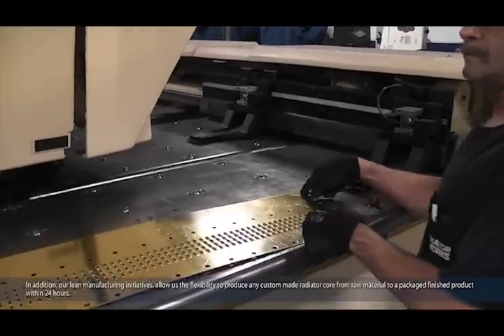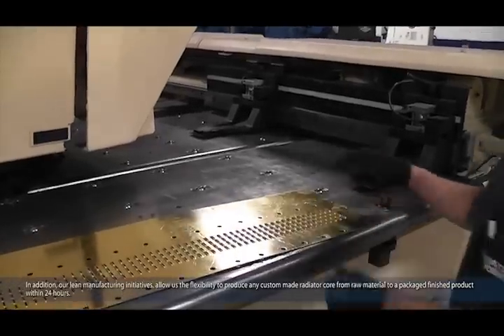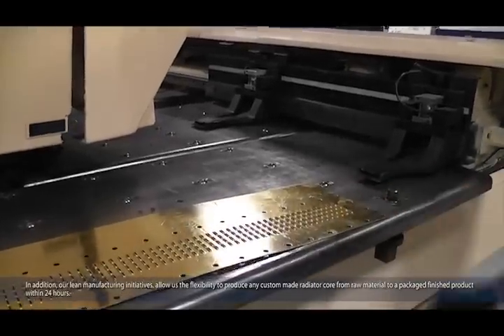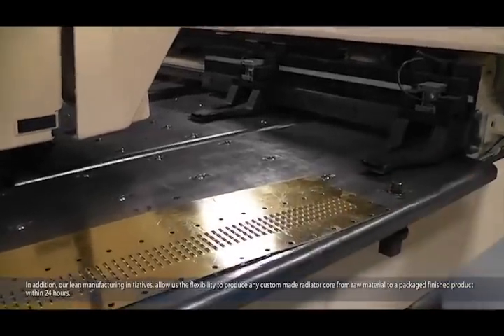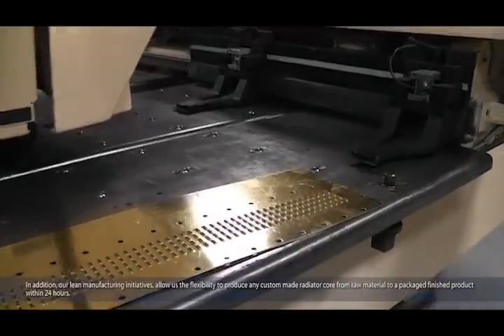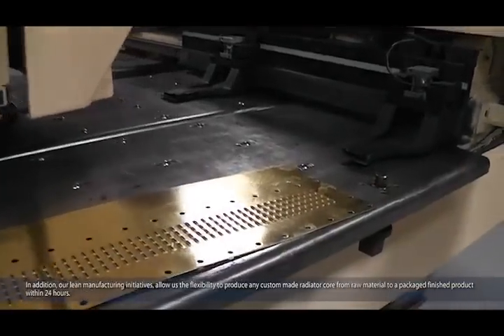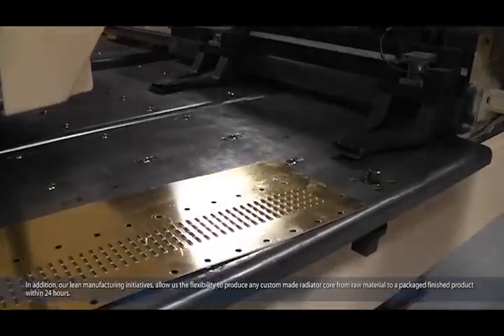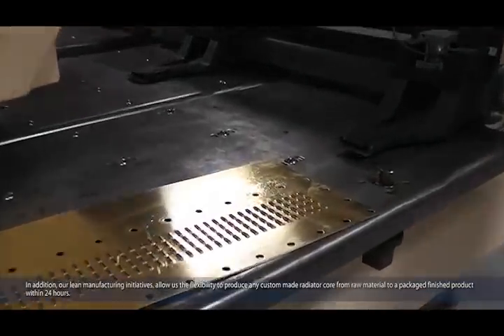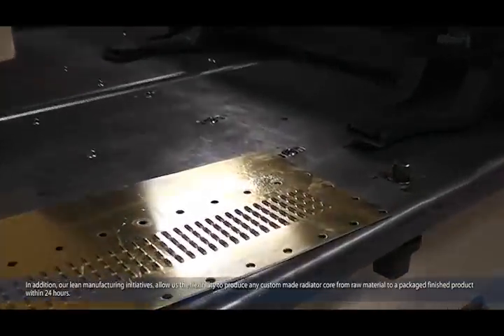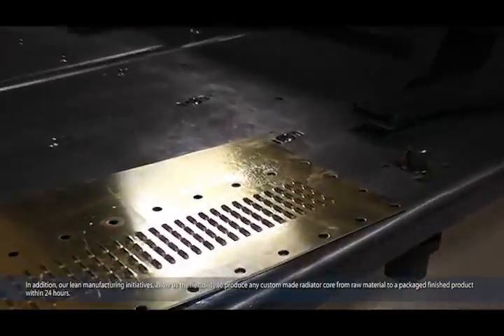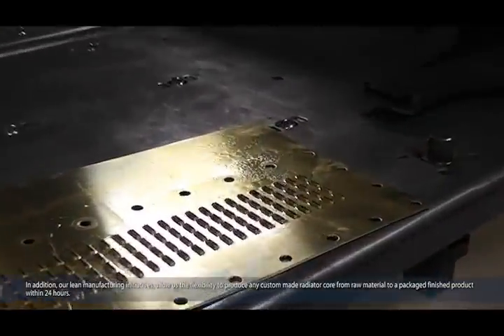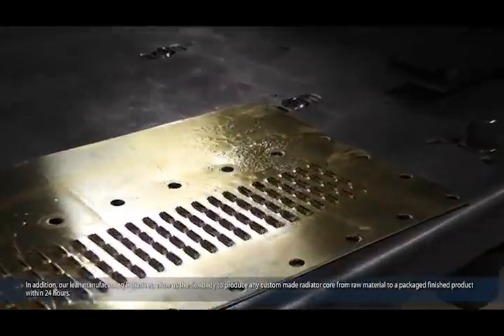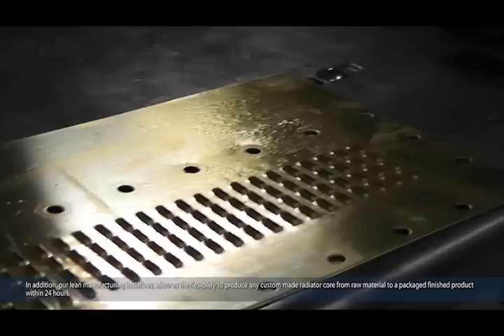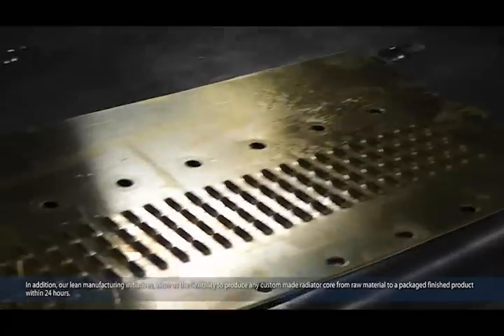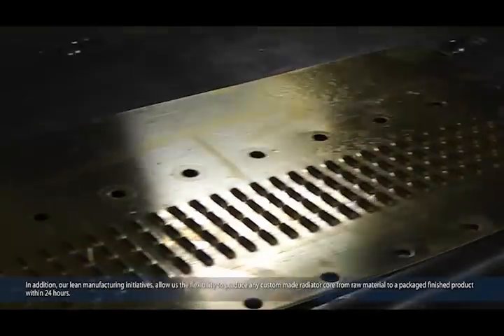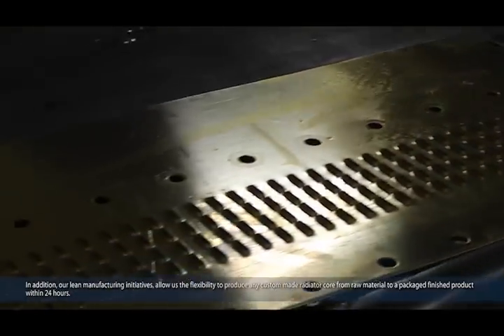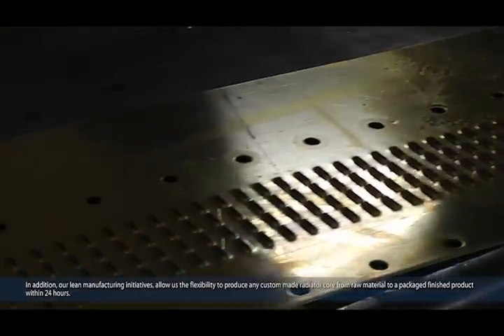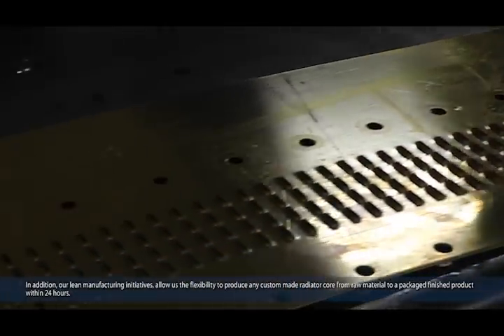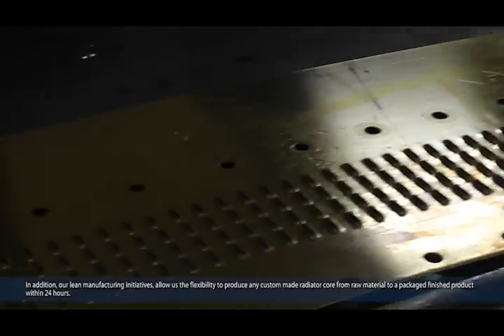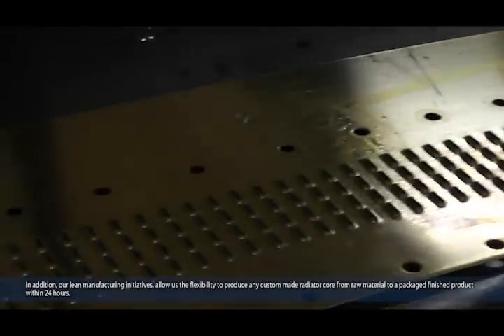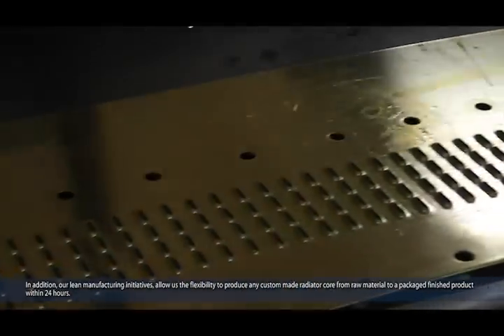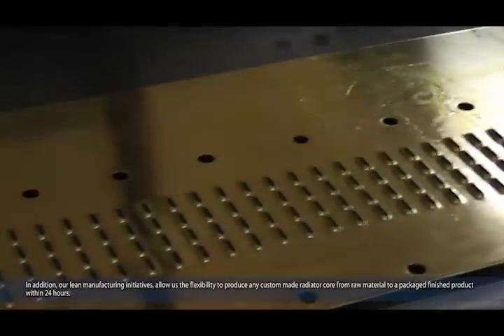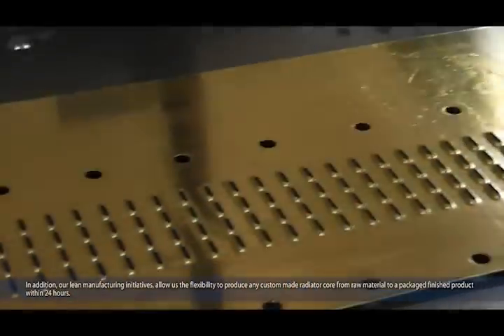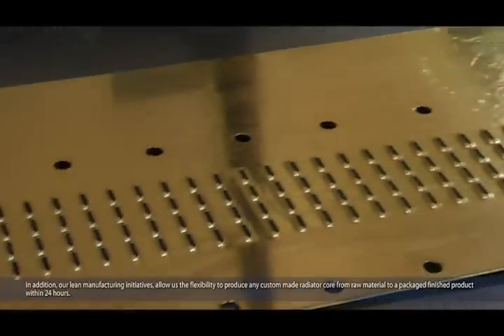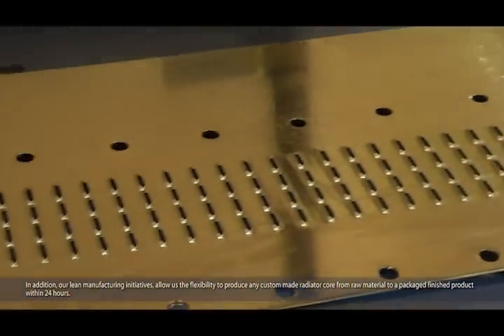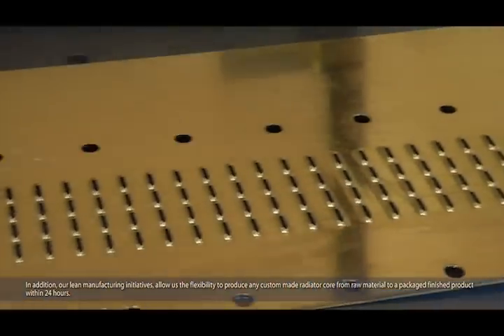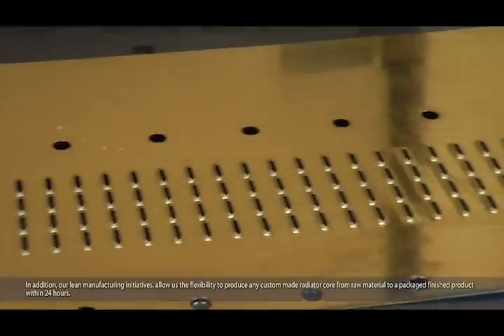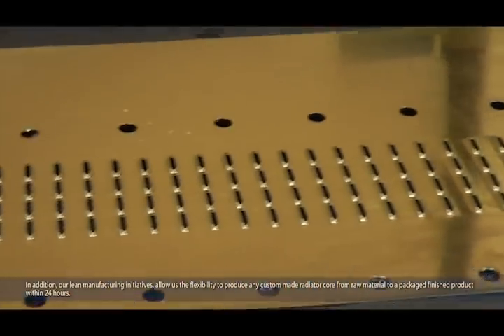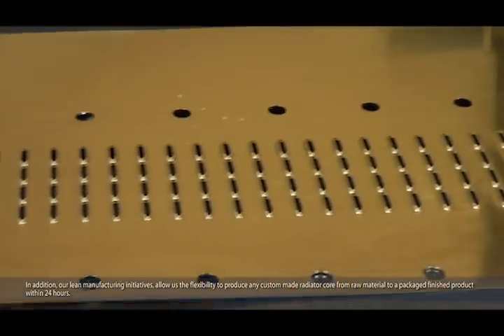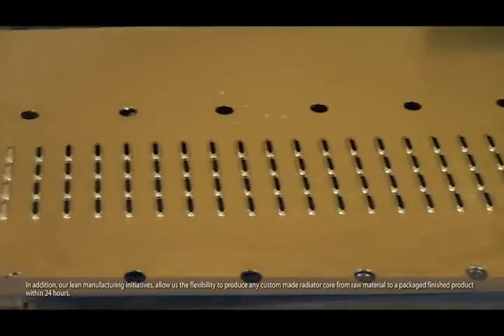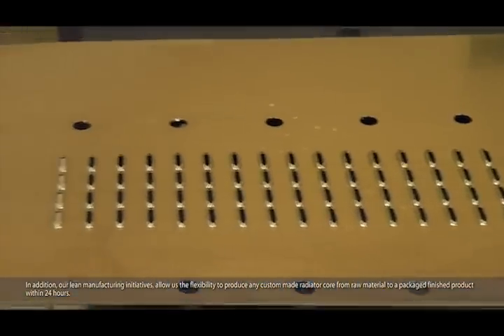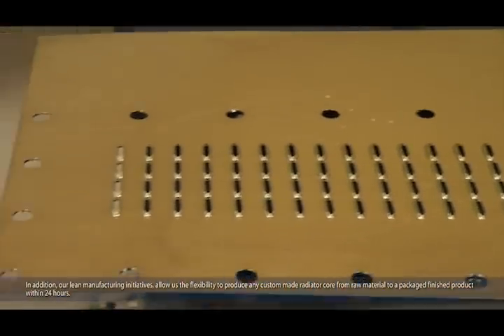Radiator Works has the ability to produce any custom-made radiator core from raw material to a packaged finished product within 24 hours.